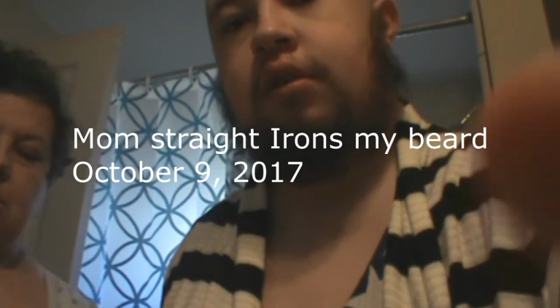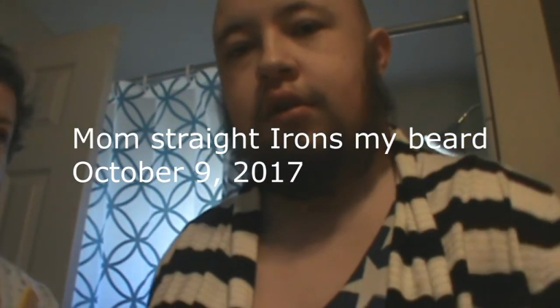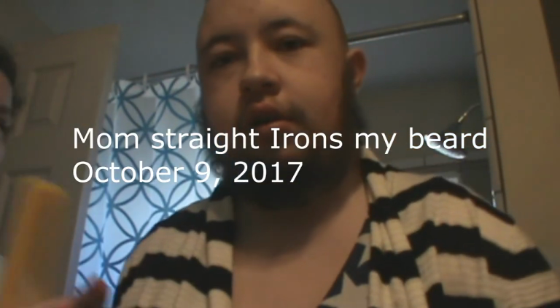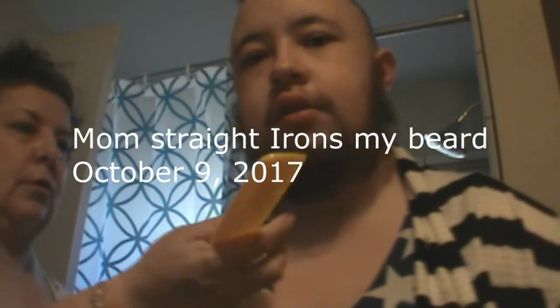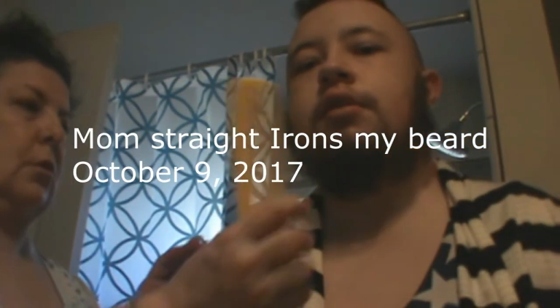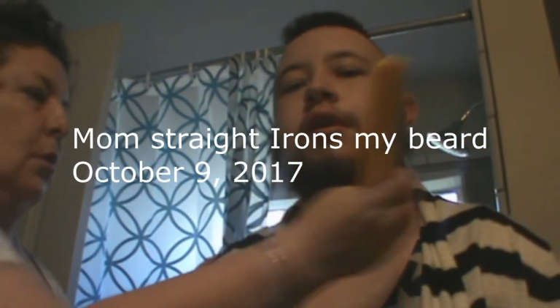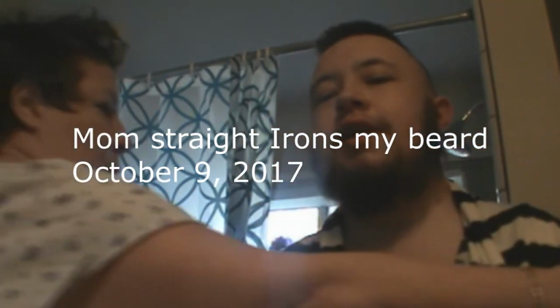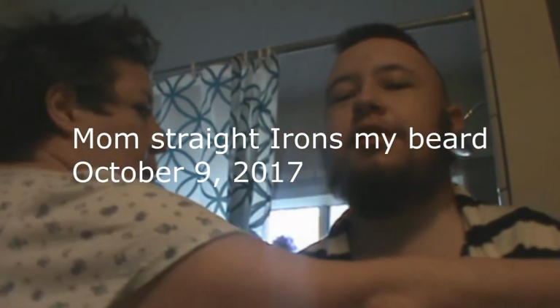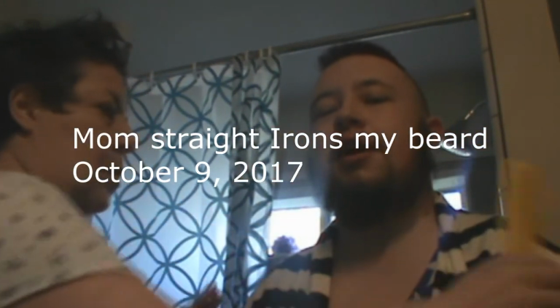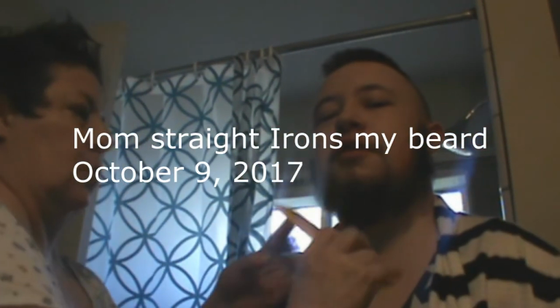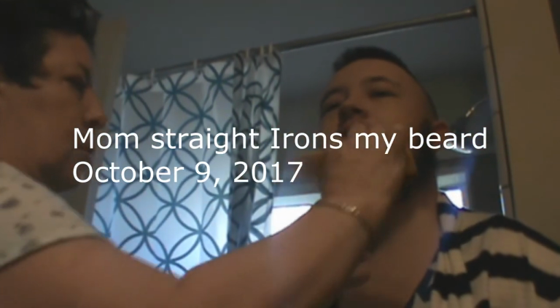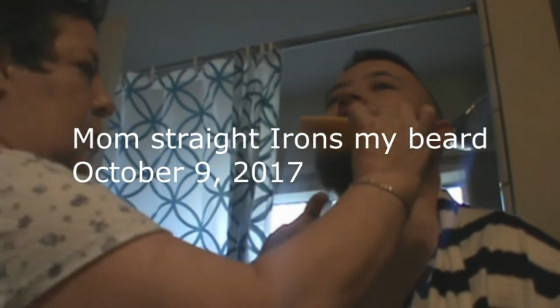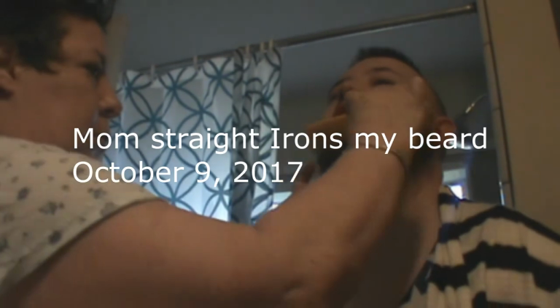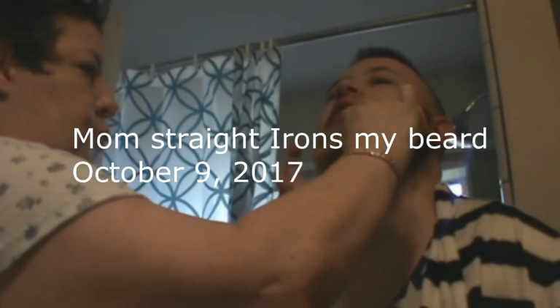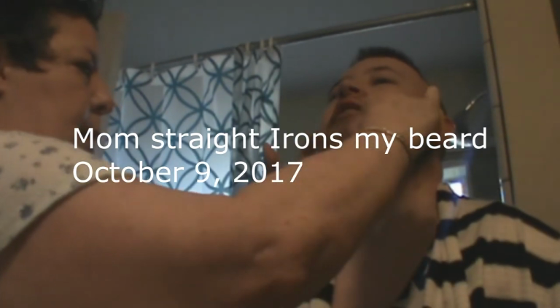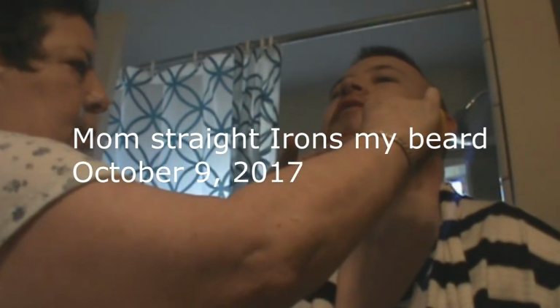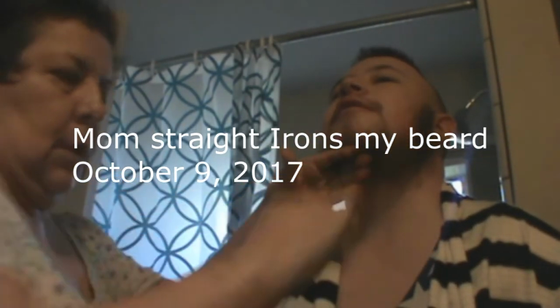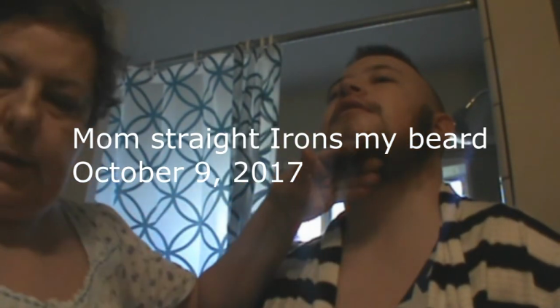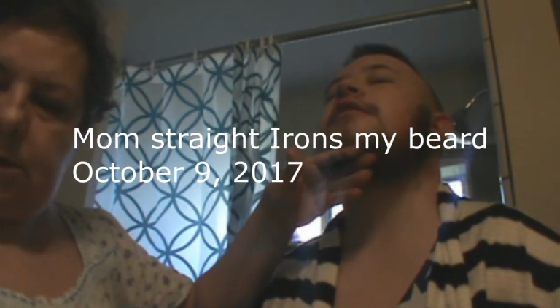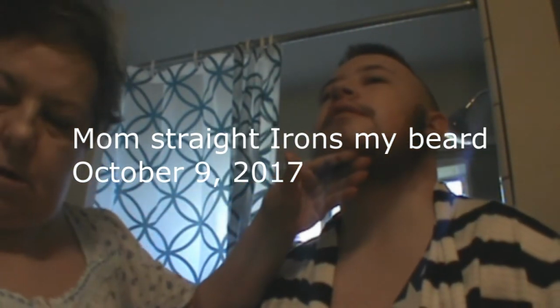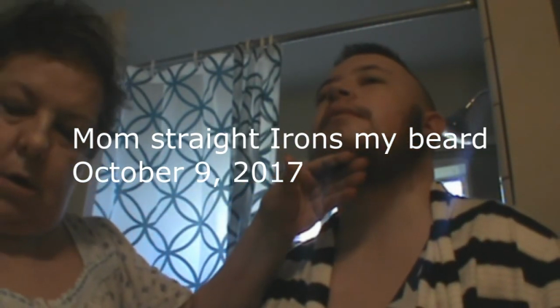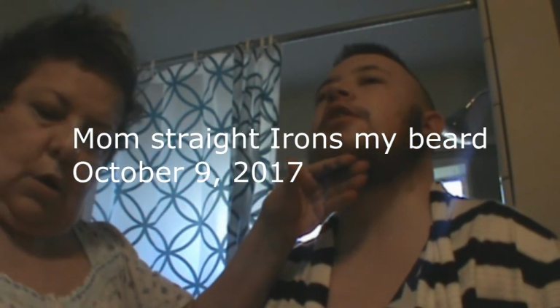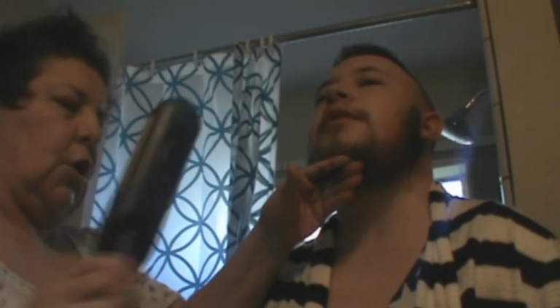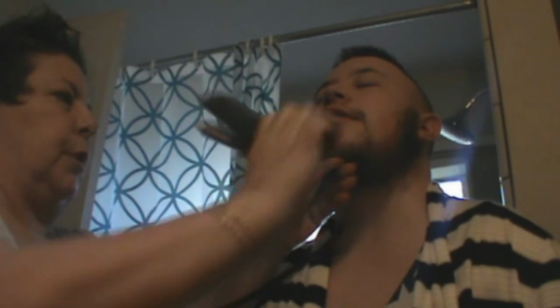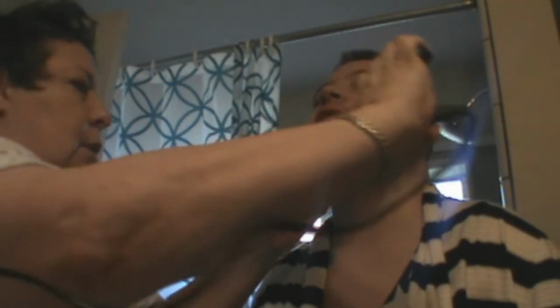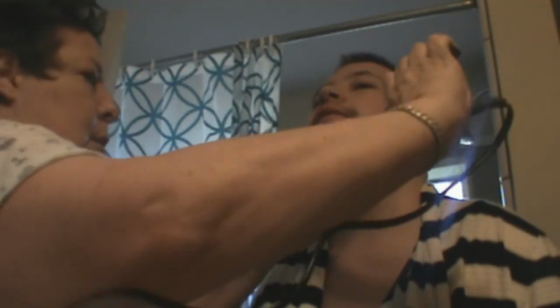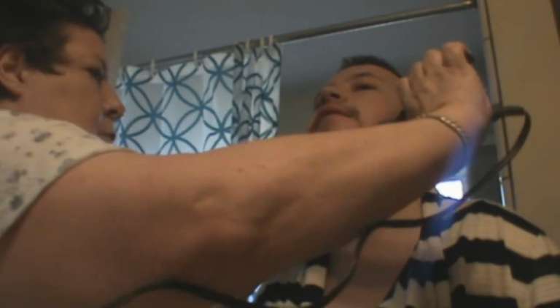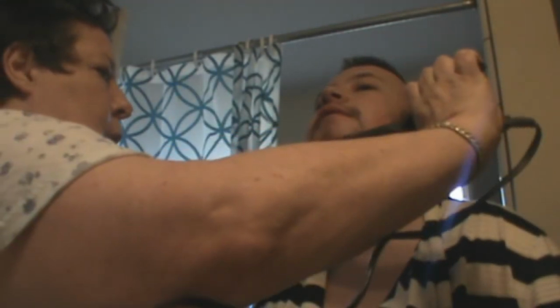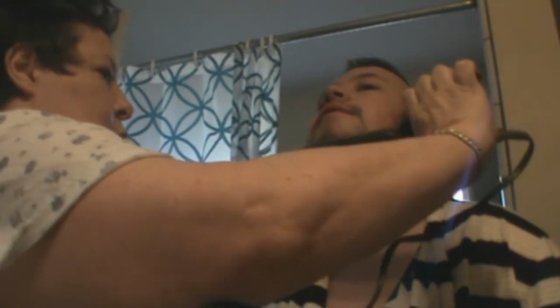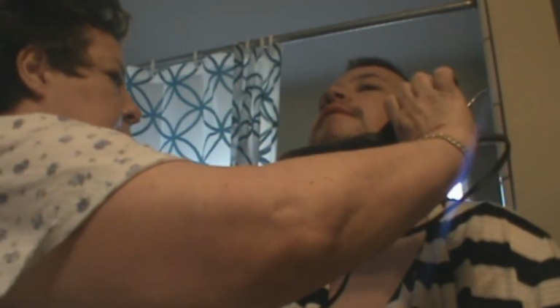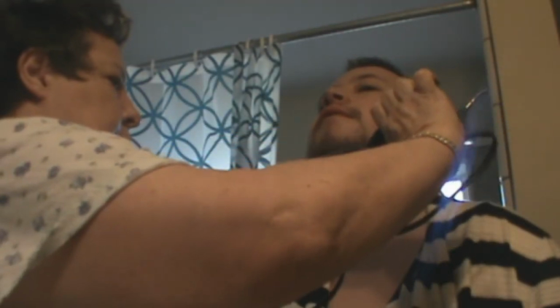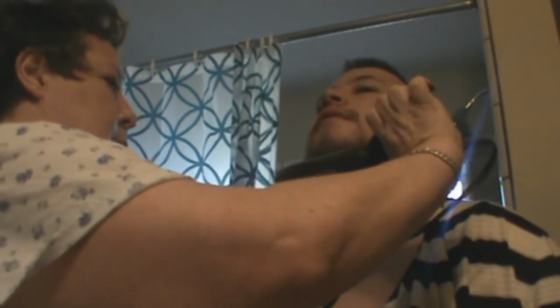I've never done this, so... Alright, this is our first attempt to straighten out Nicholas's curly beard. Let me see if I can do it.